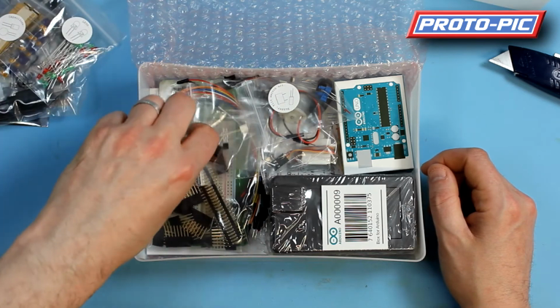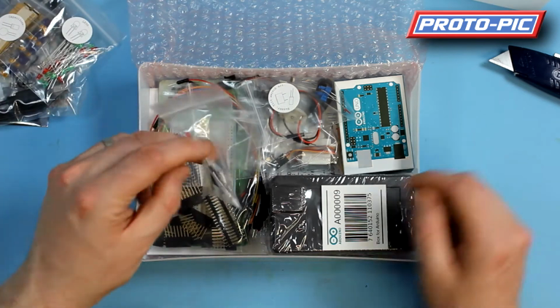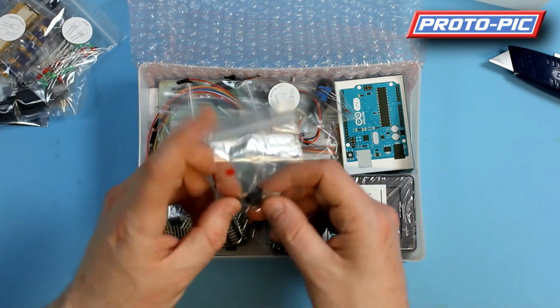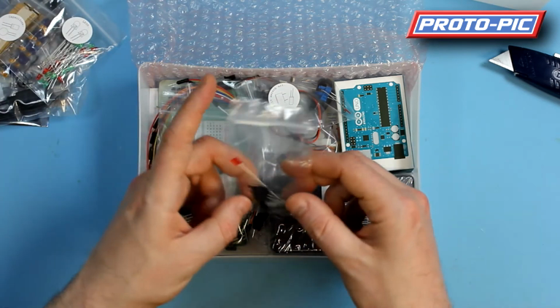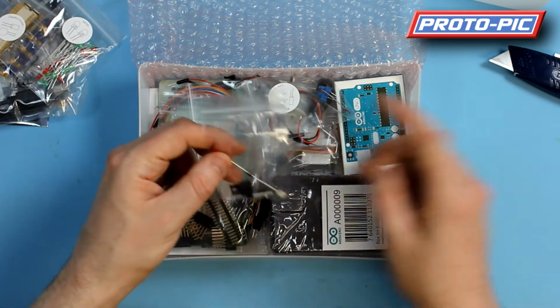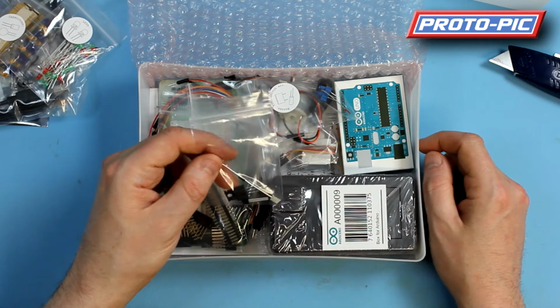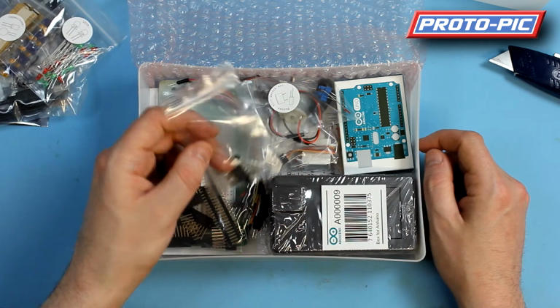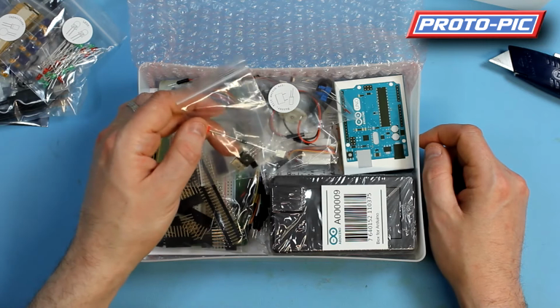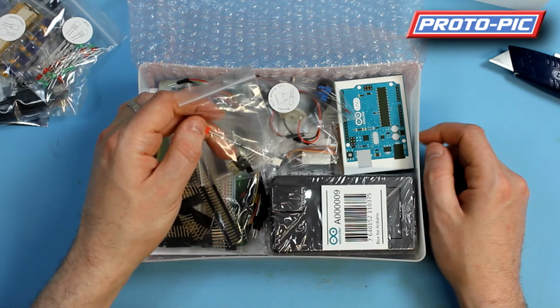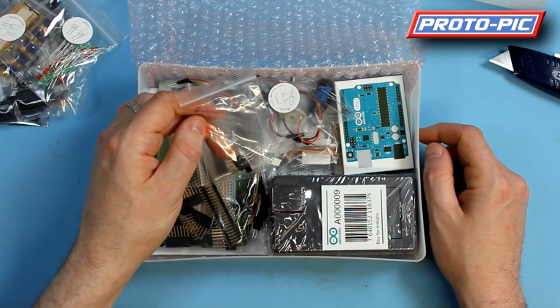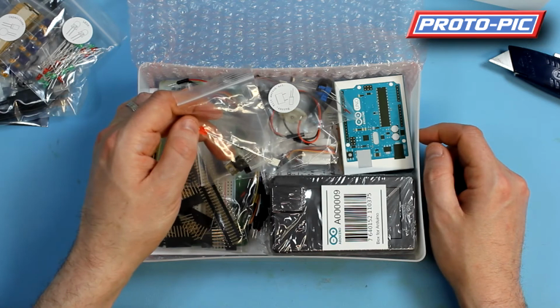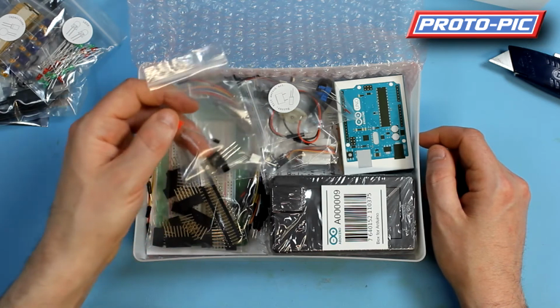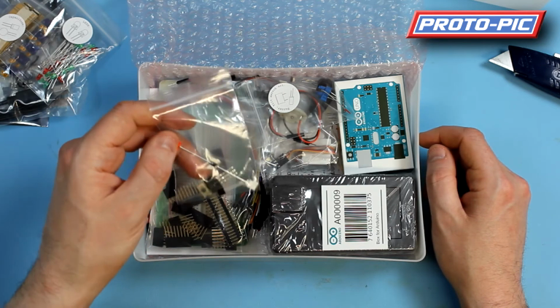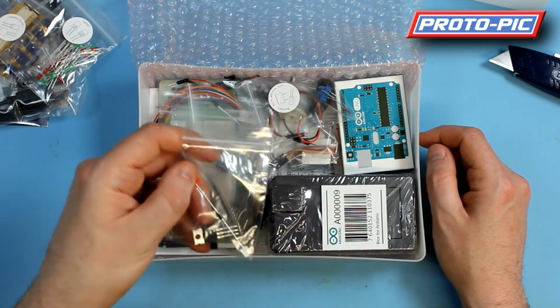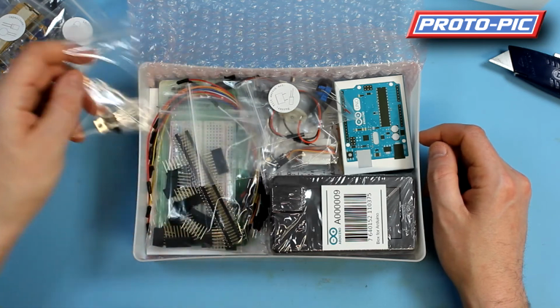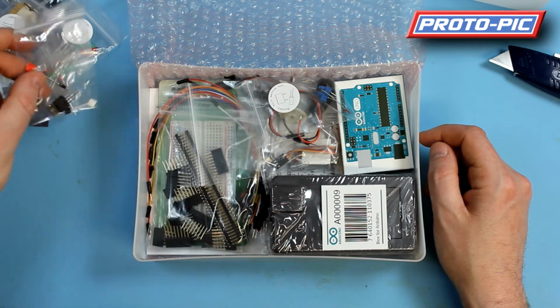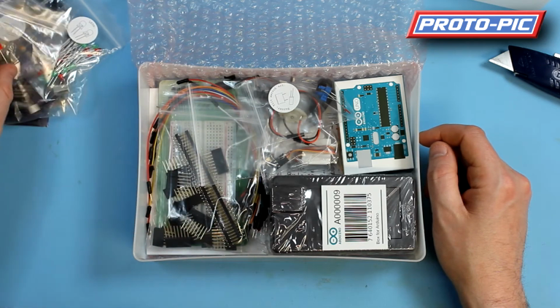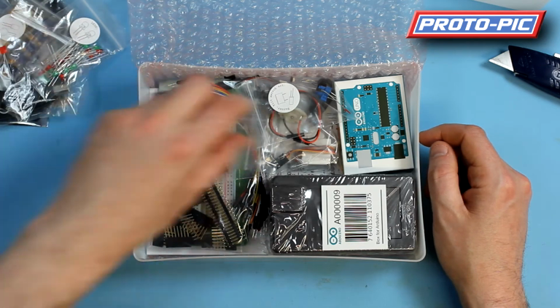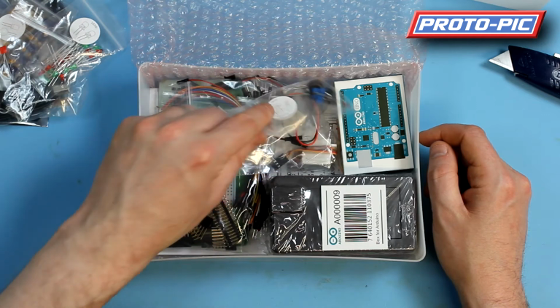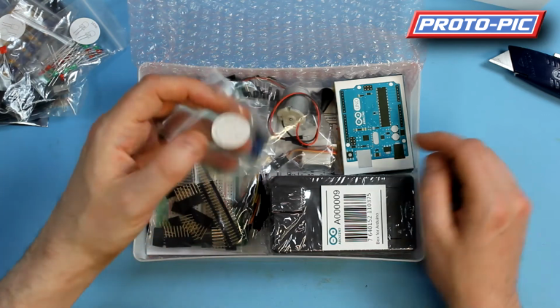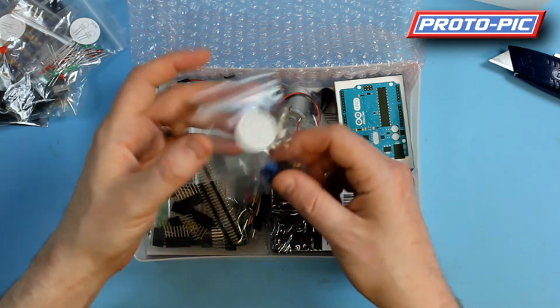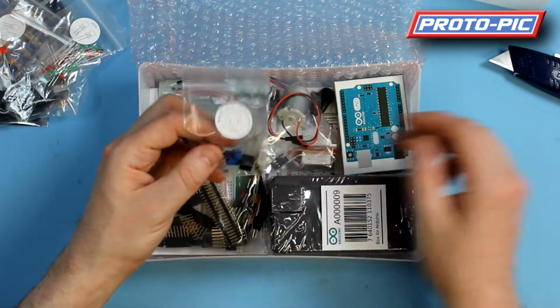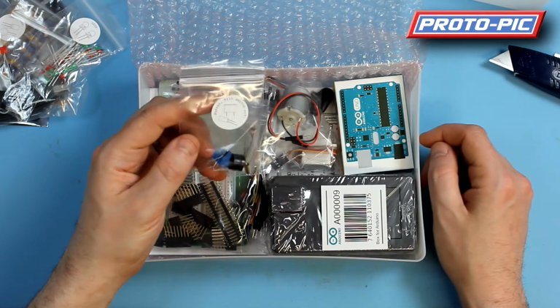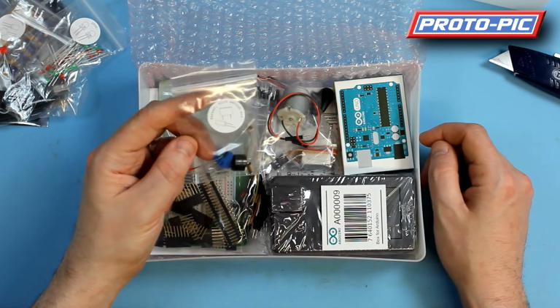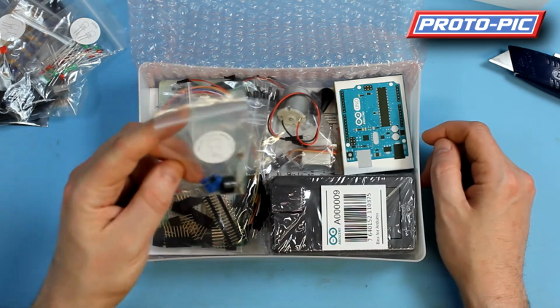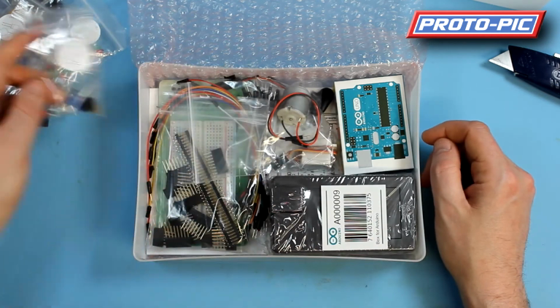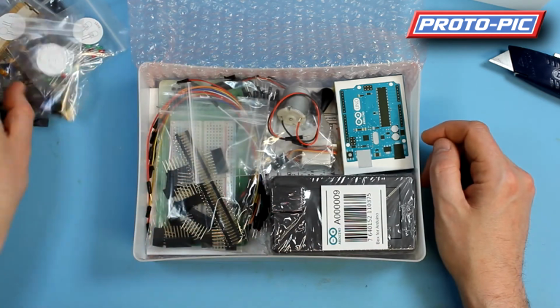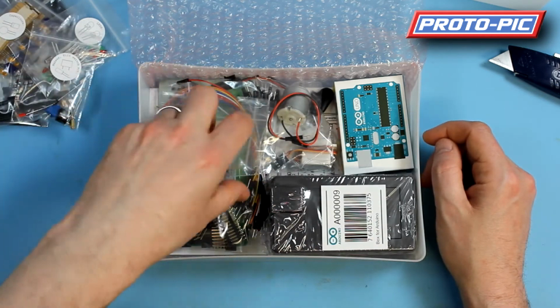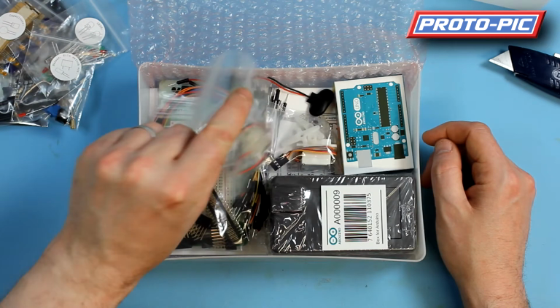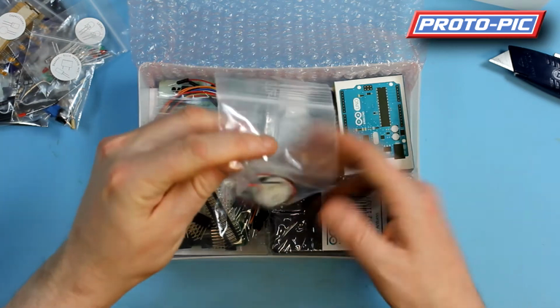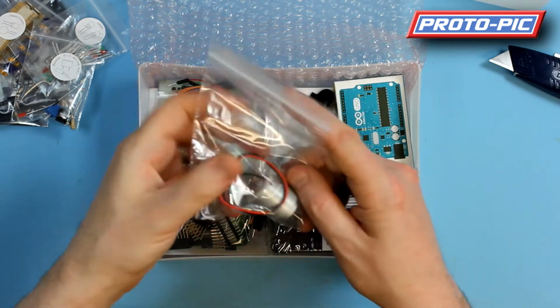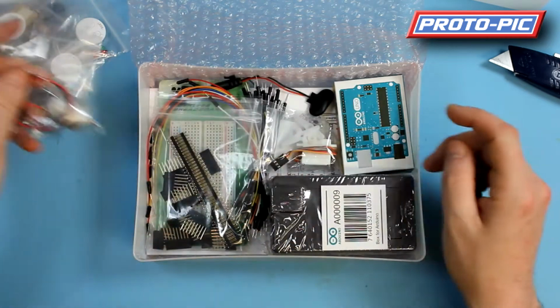You get an IRF520 MOSFET, a 1N4007 diode, and a TMP36 temperature sensor. A little bag of buzzers, potentiometers, tilt switches, etc.